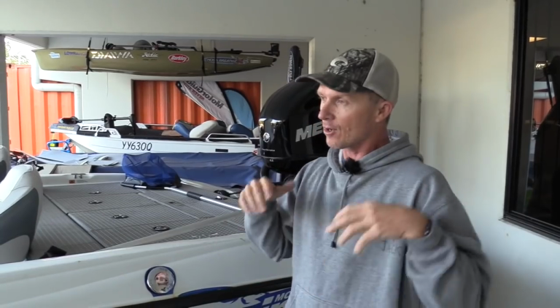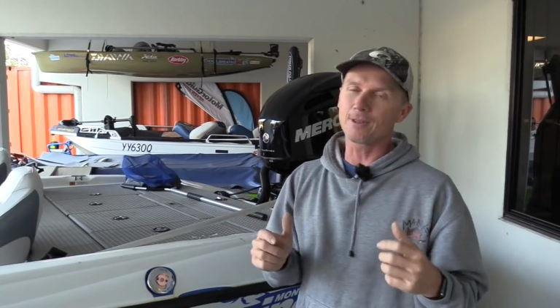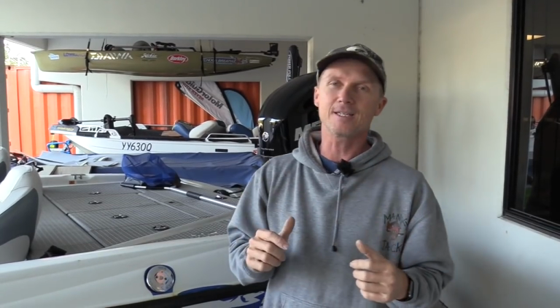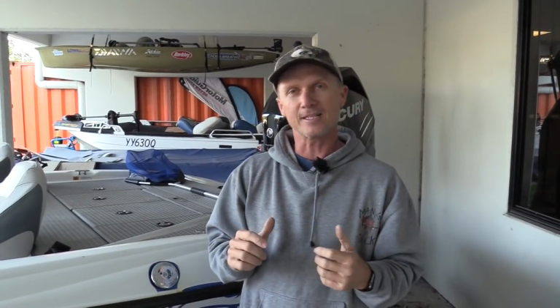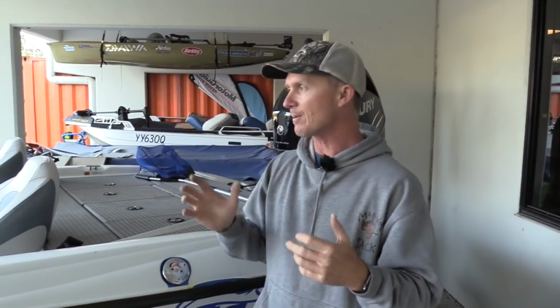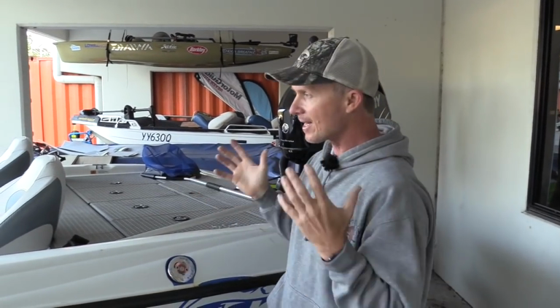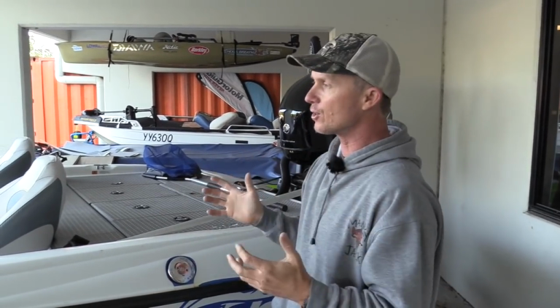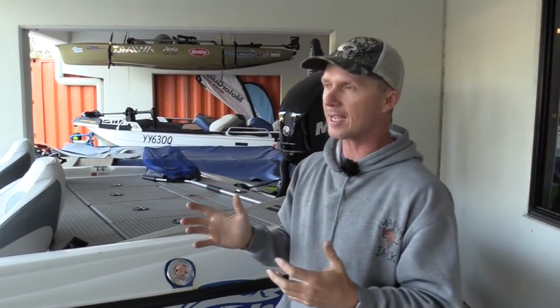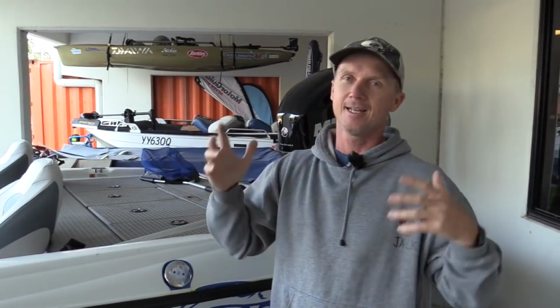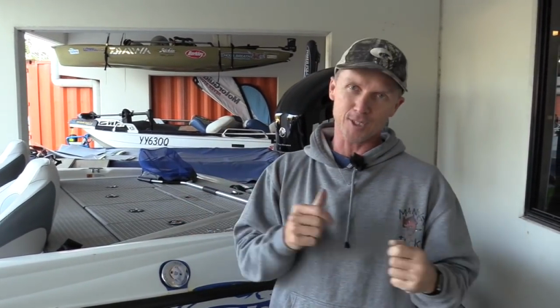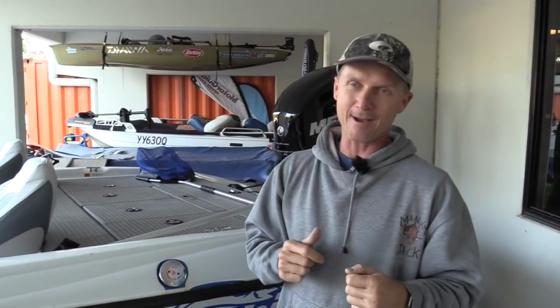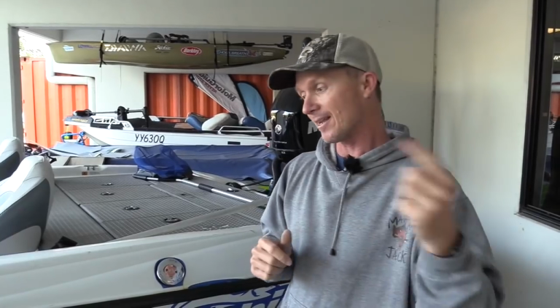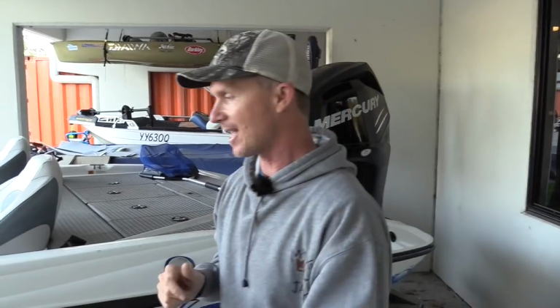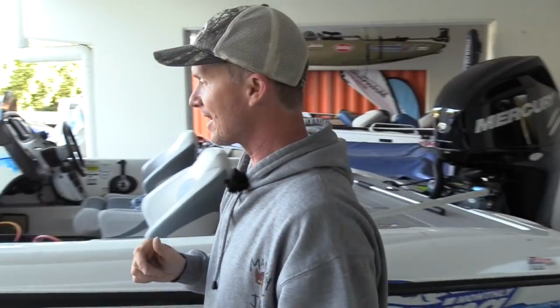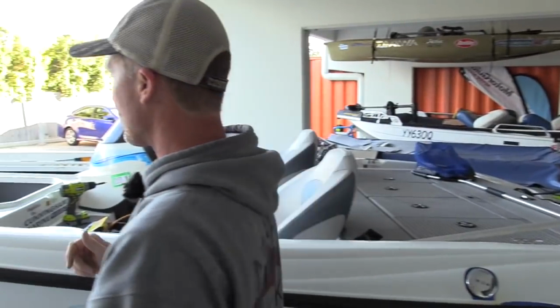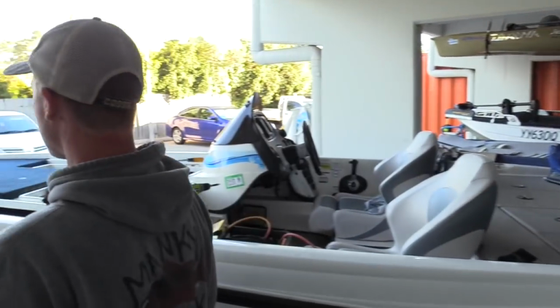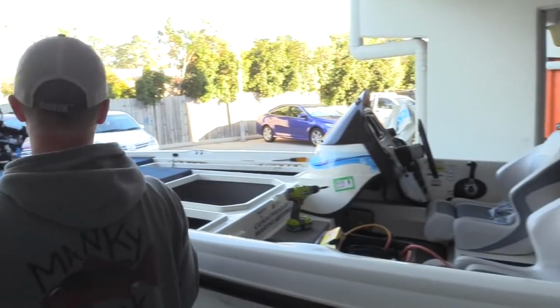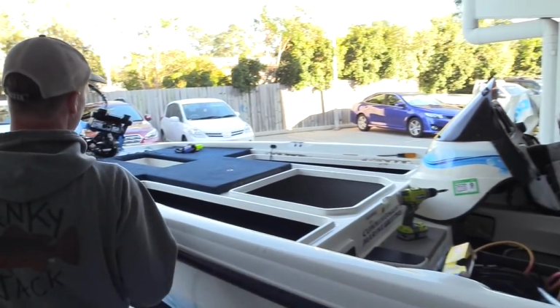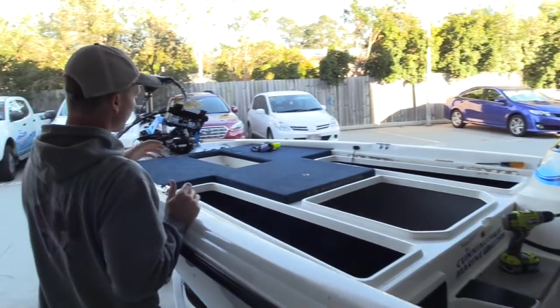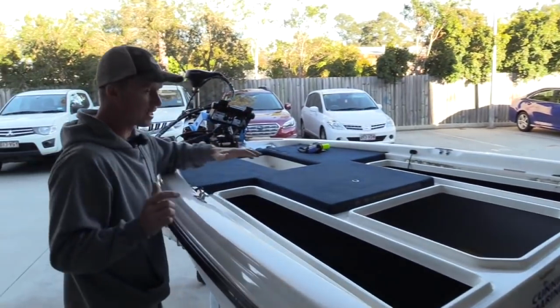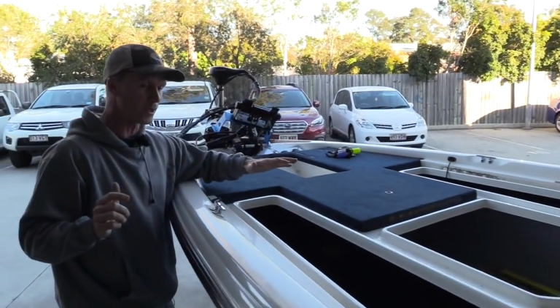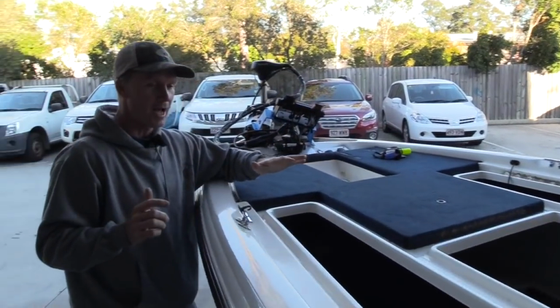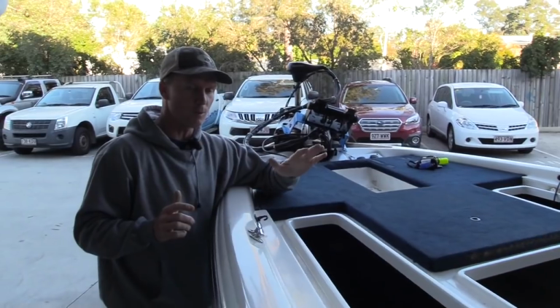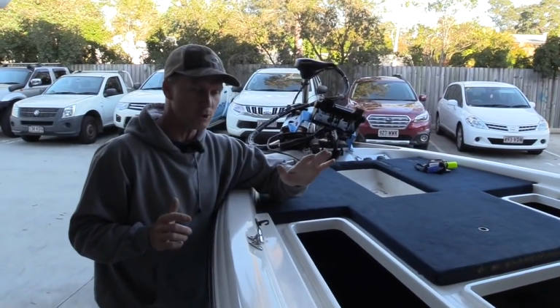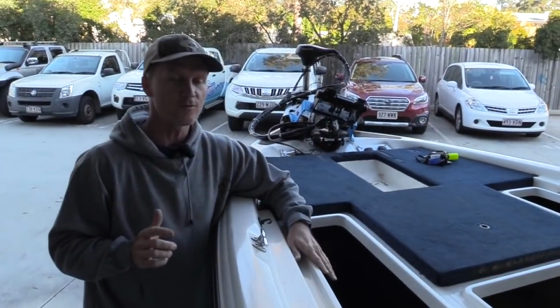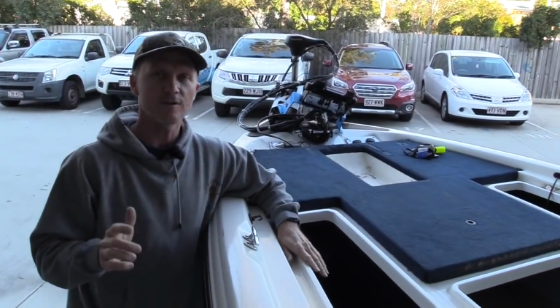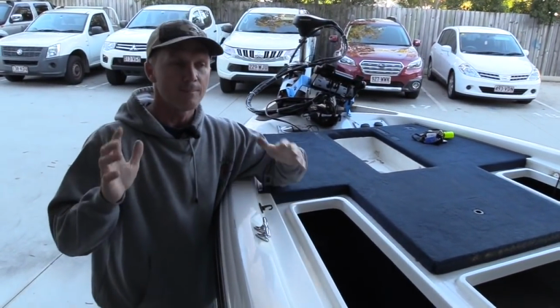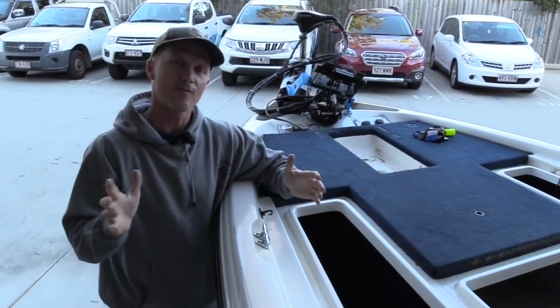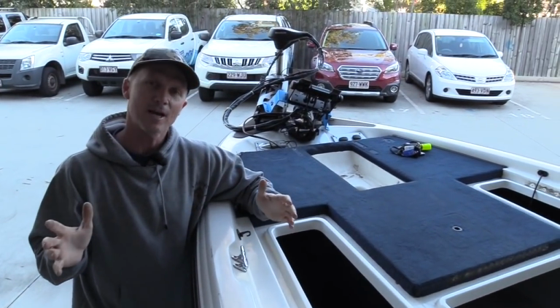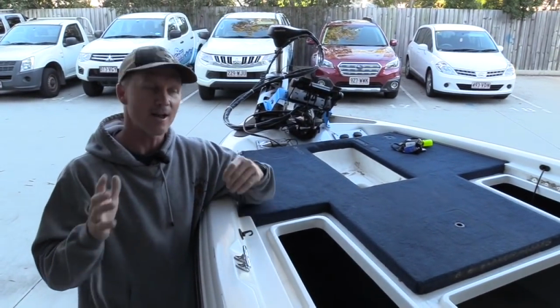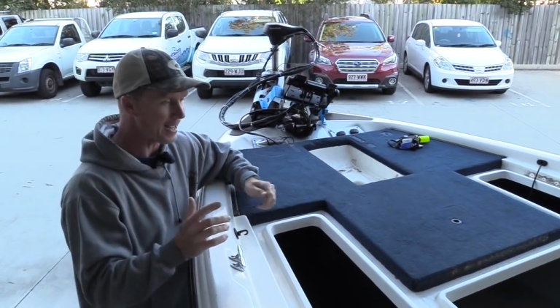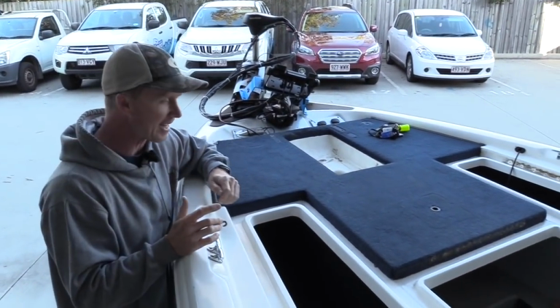A lot of people at the ABT events have asked me how you do the diamond decking. Let me show you how it's done — let's start at the front deck here where I've done some work already this morning. What you have to do first is pull off the old carpet and prepare the decks.